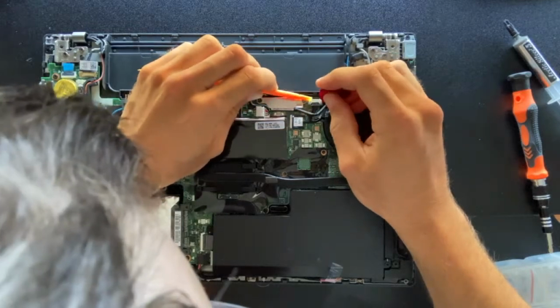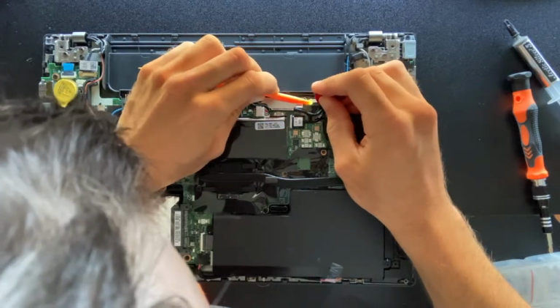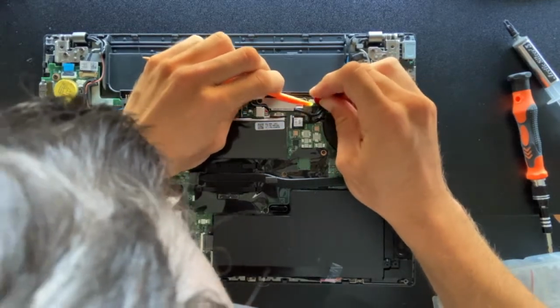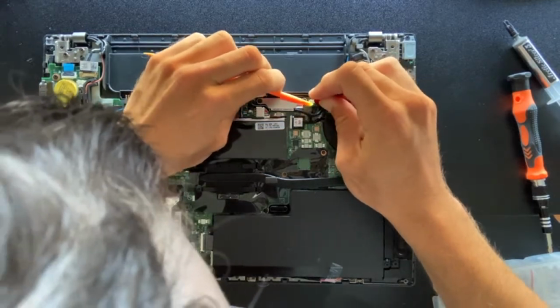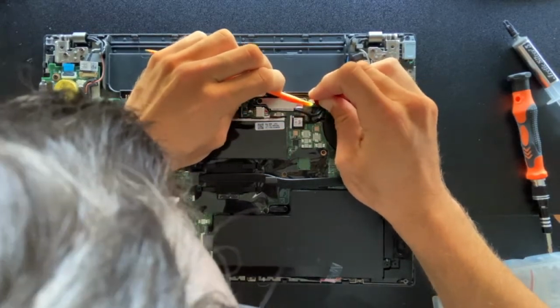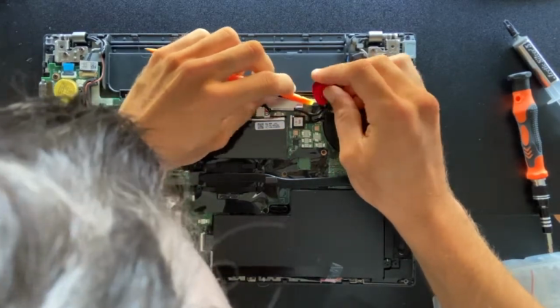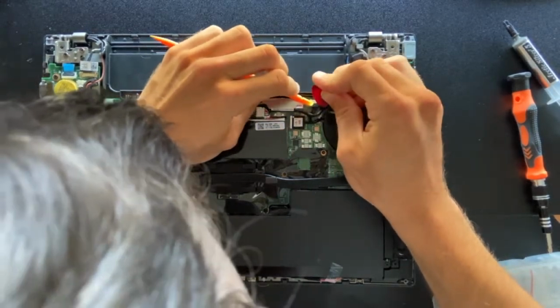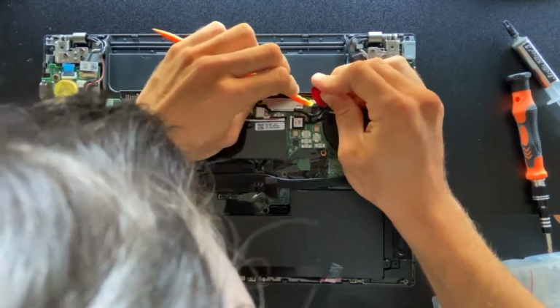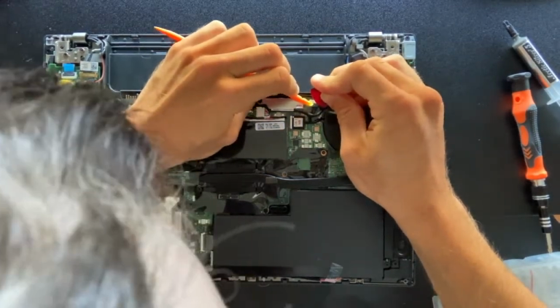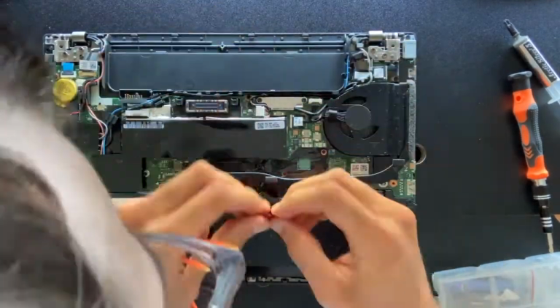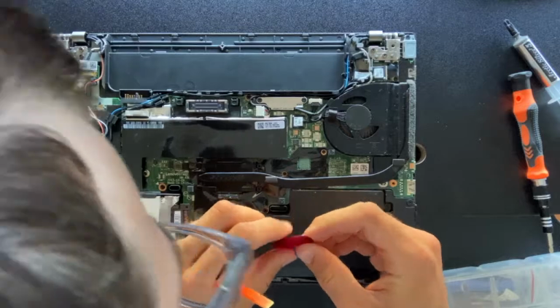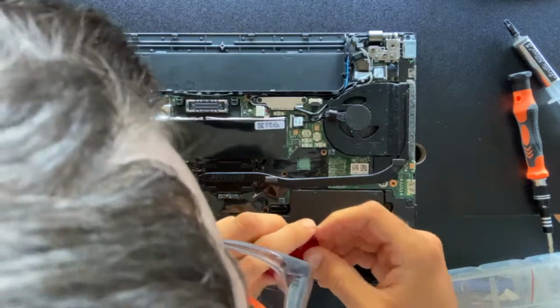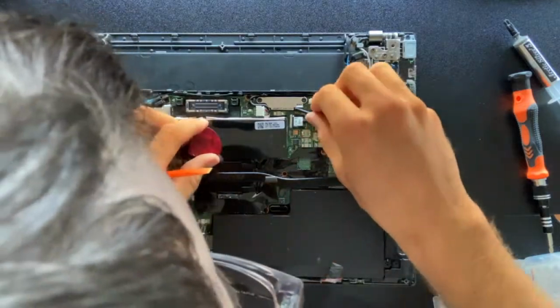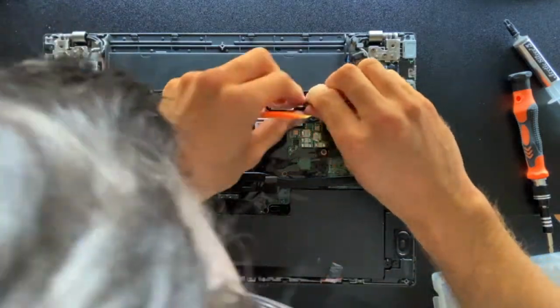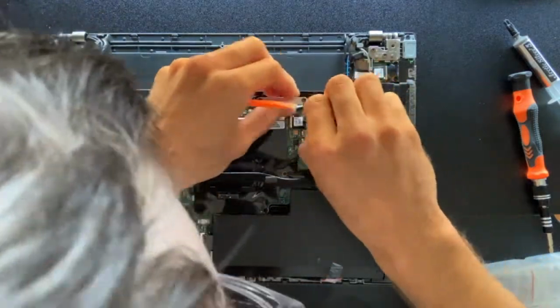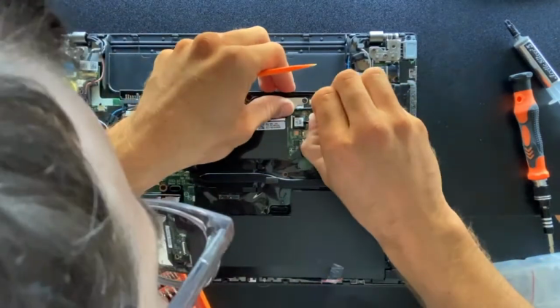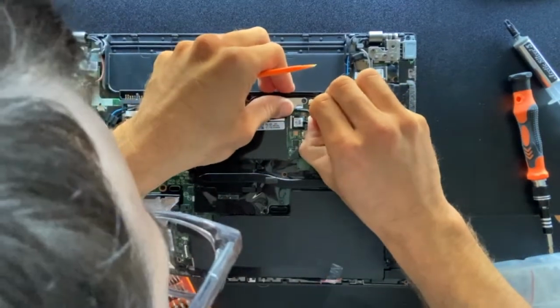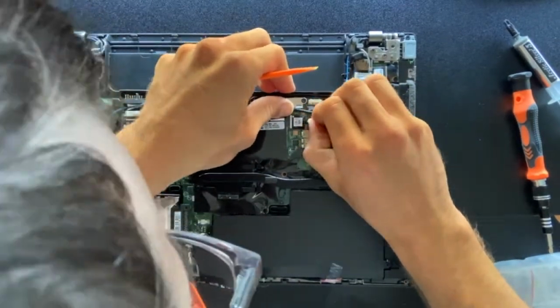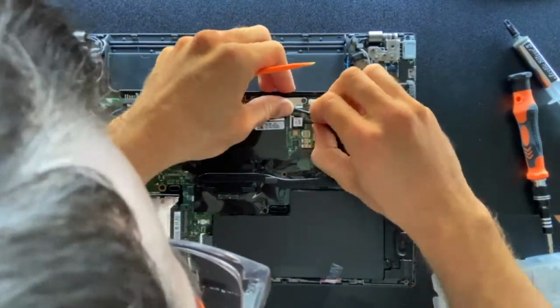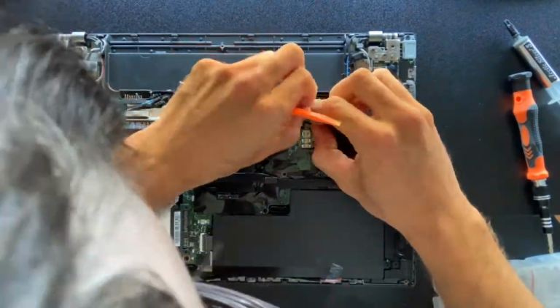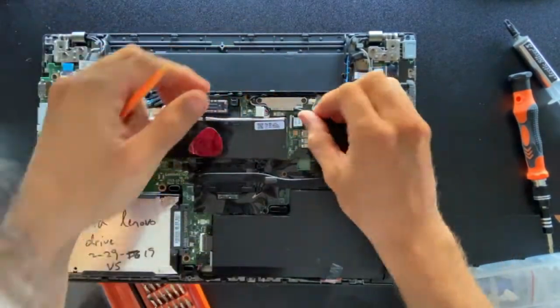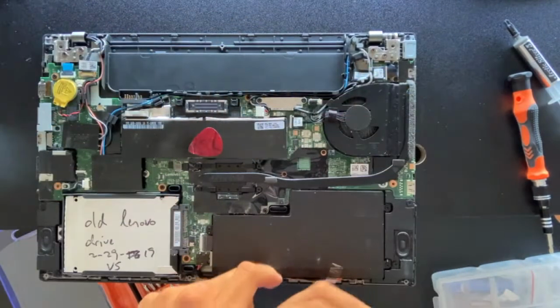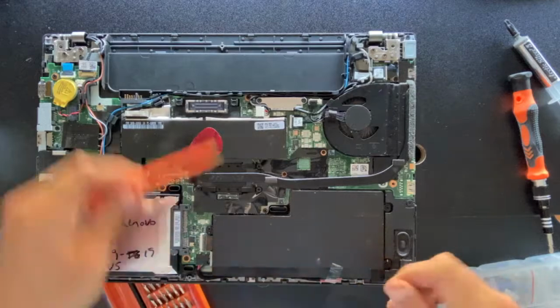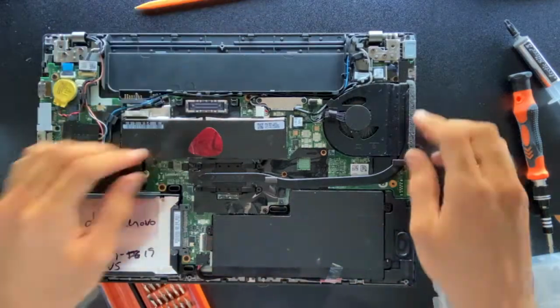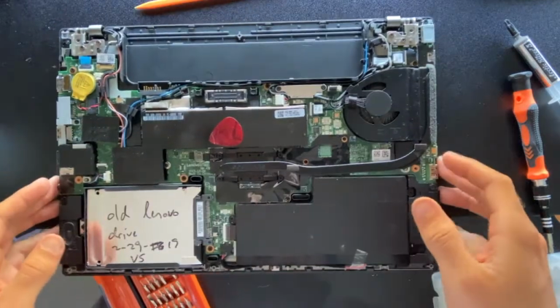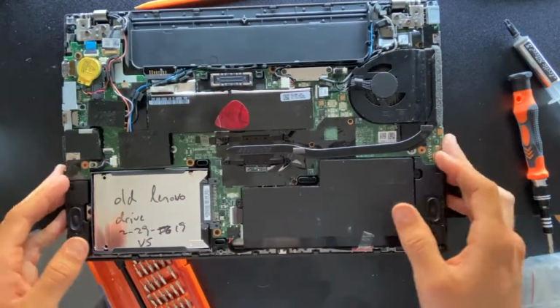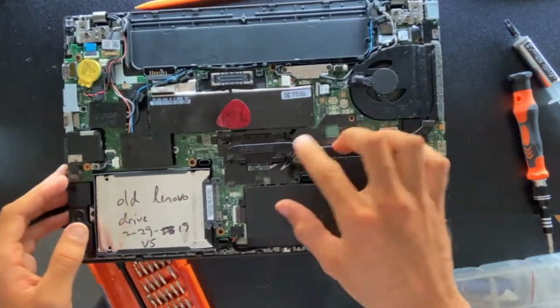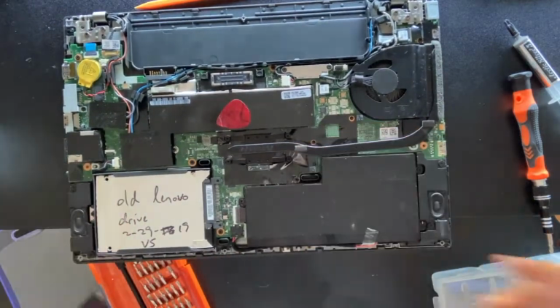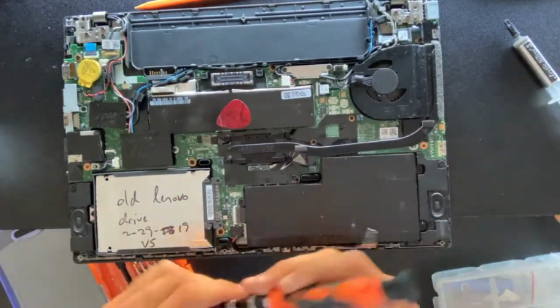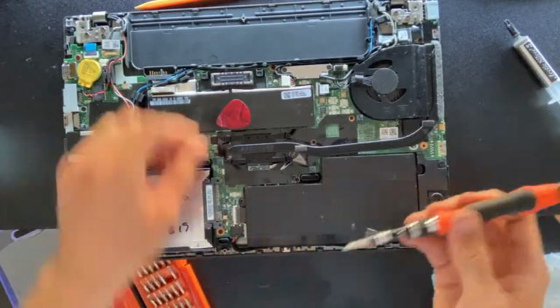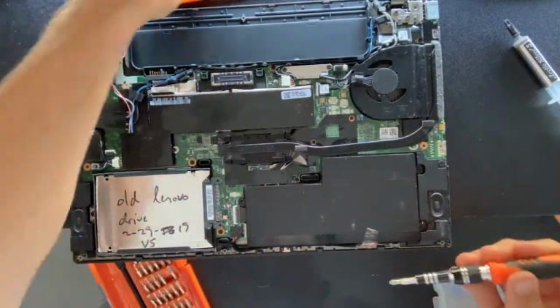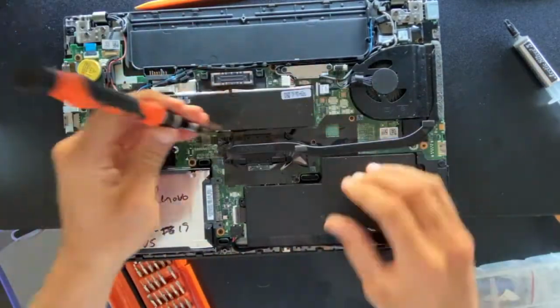After getting it a little bit separated, I finished pulling it out the rest of the way by hand. You want to be really careful with this because if you tear off that connector from the motherboard, you'll need component-level repair to get it working again, which will be very expensive.